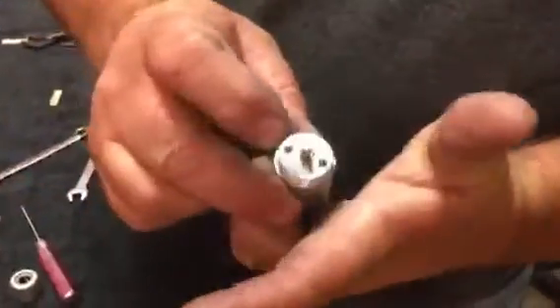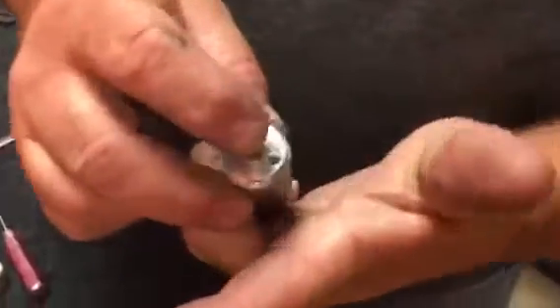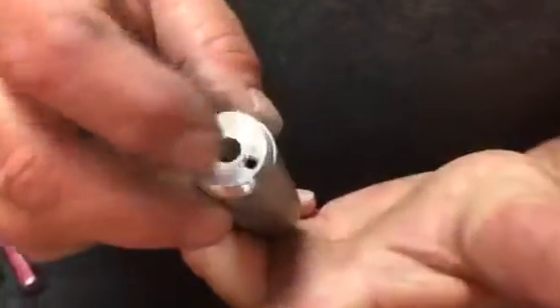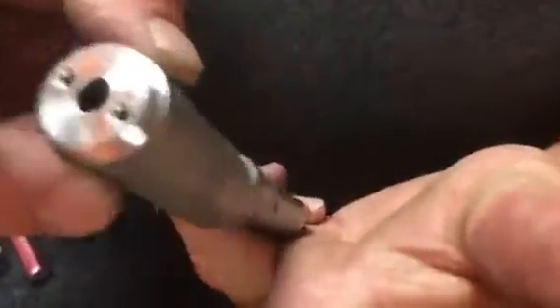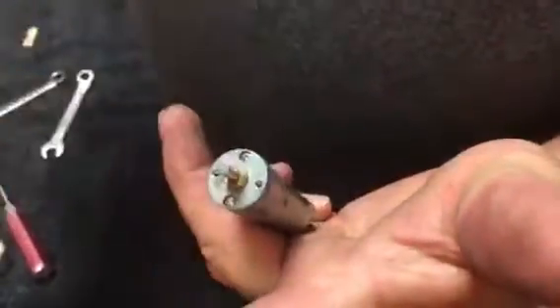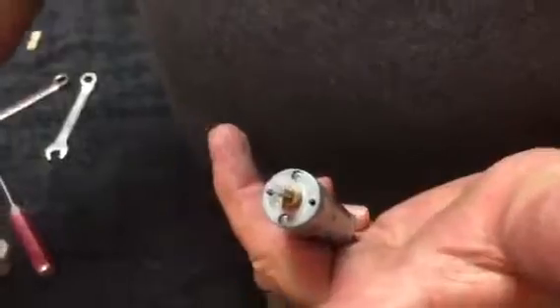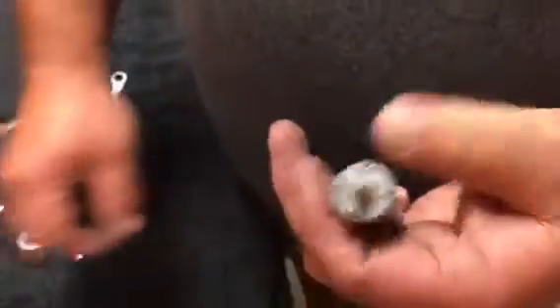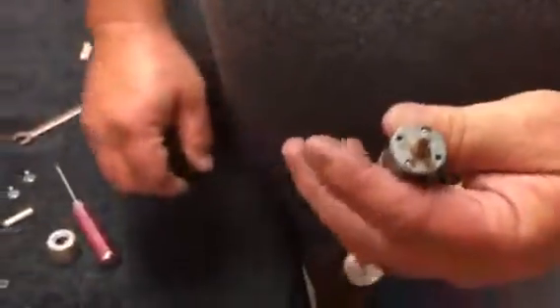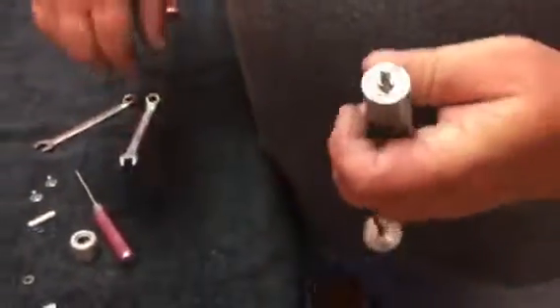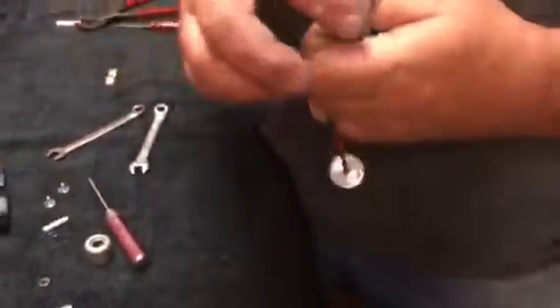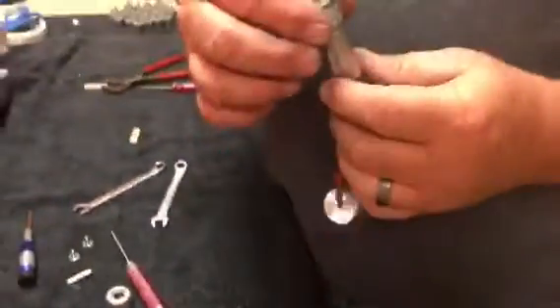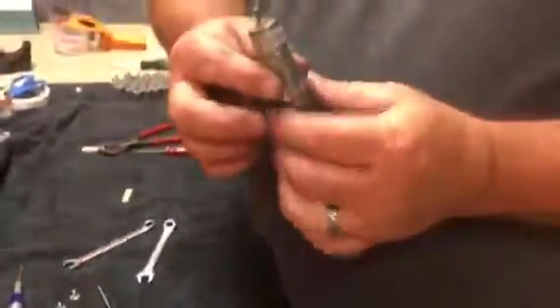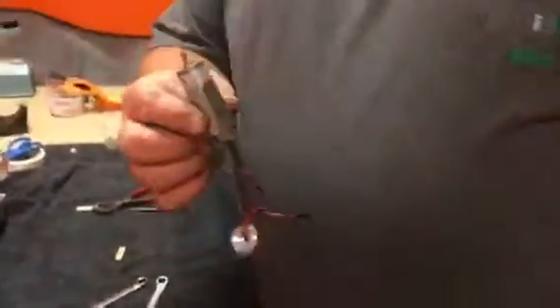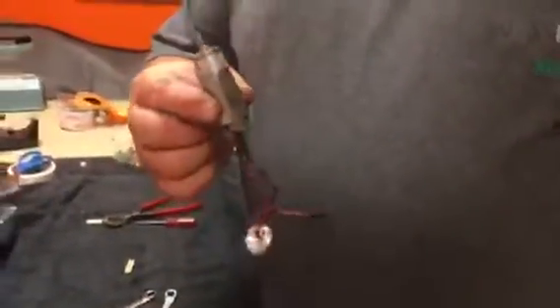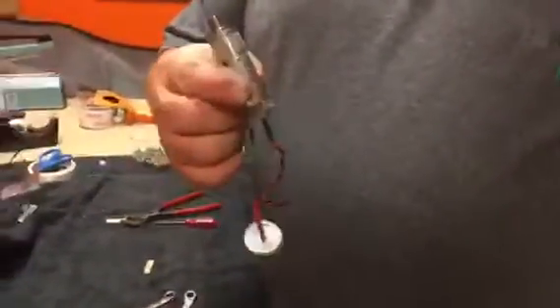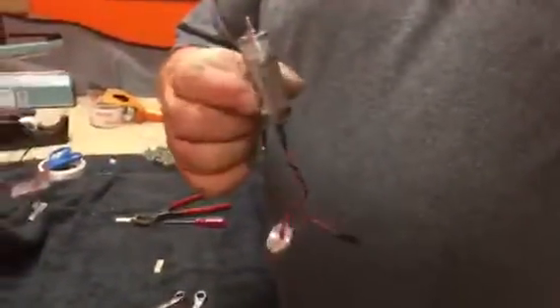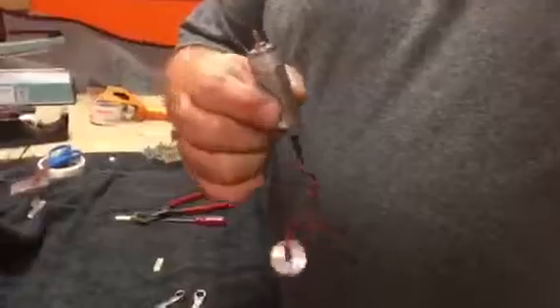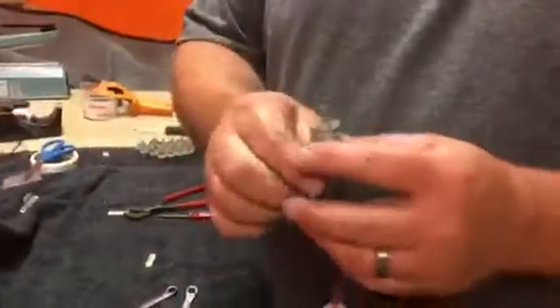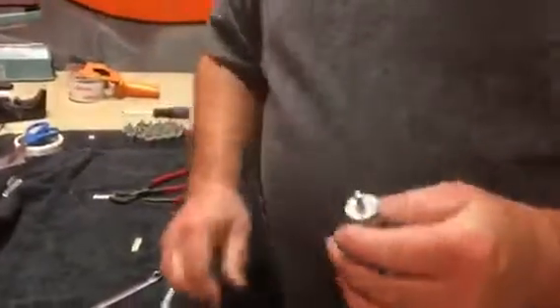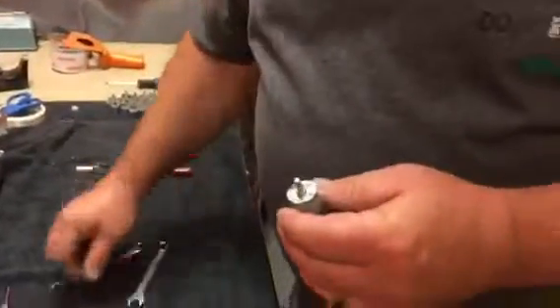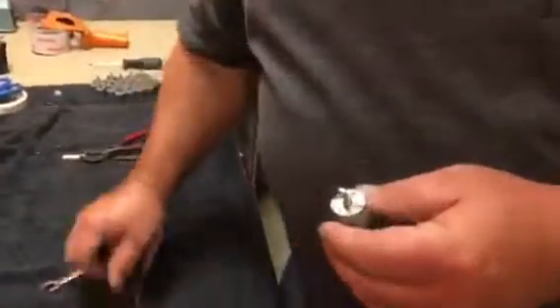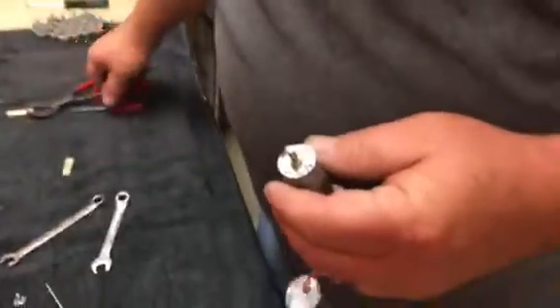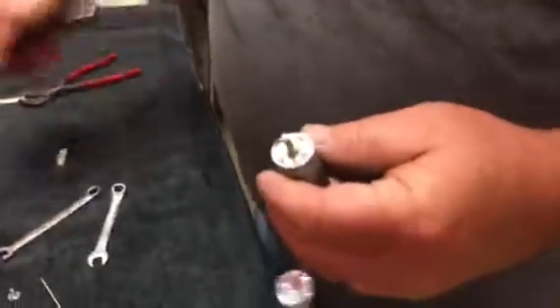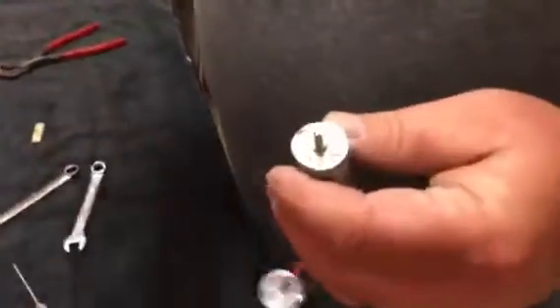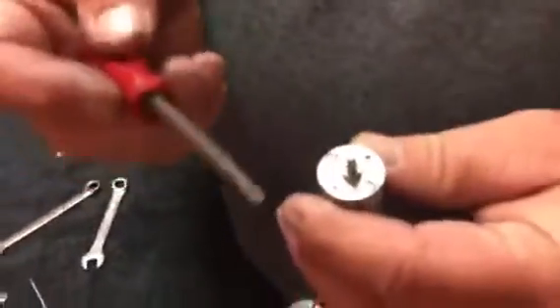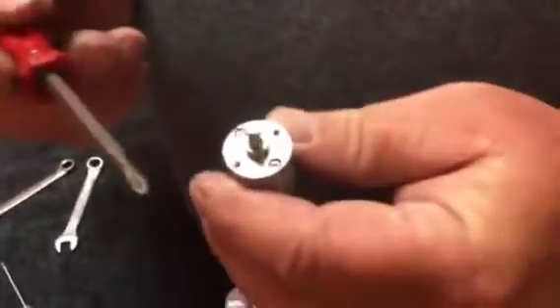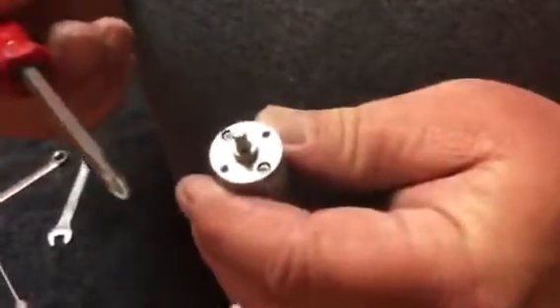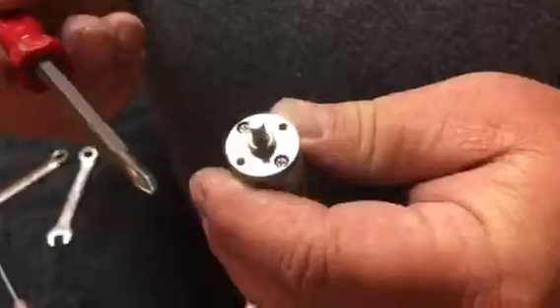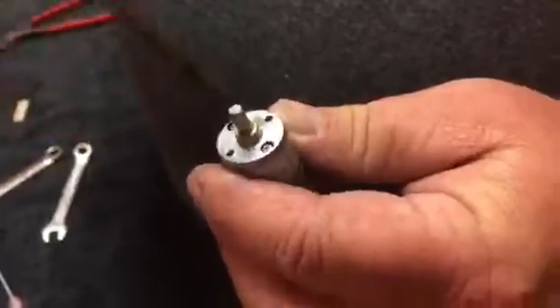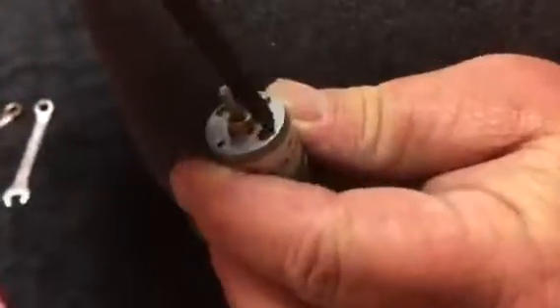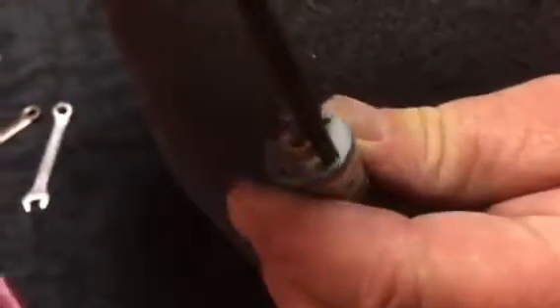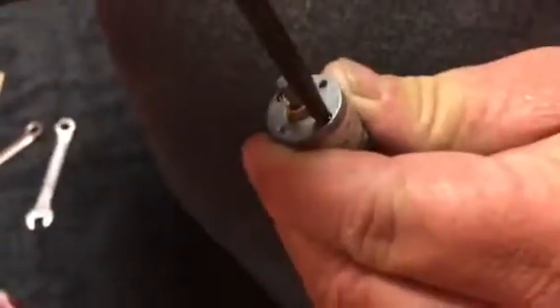Push the motor out at the back of the housing. Once you have the motor out of the housing, you're going to be holding an assembly something like this. Take your Phillips screwdriver and remove these two screws.